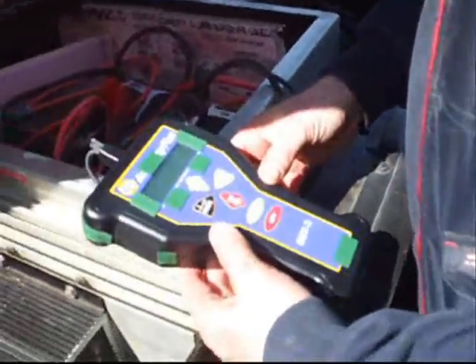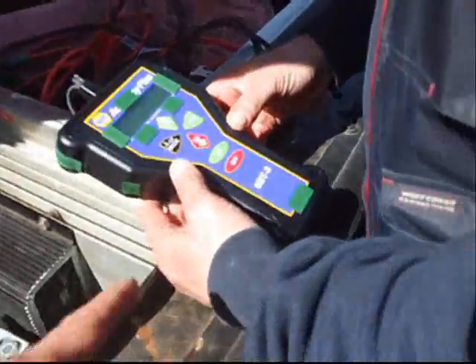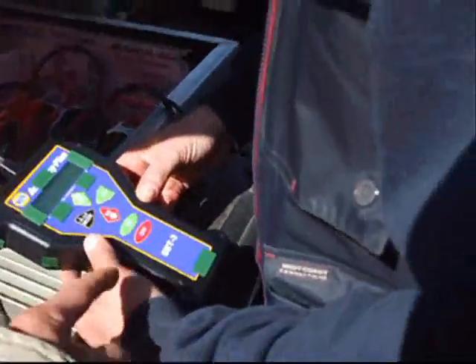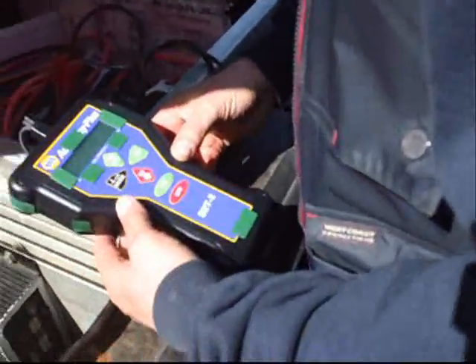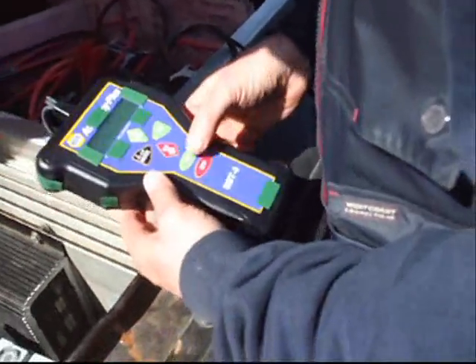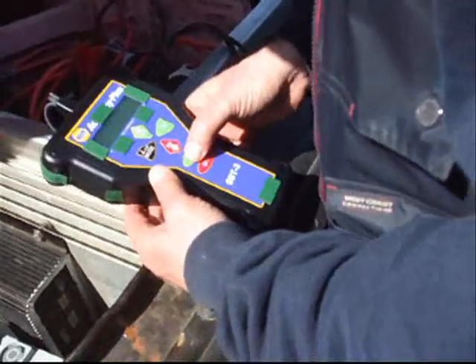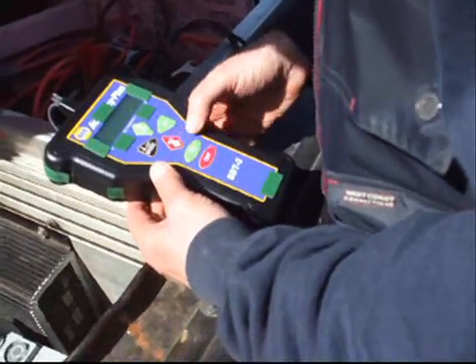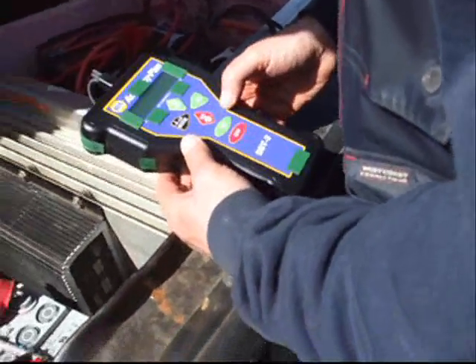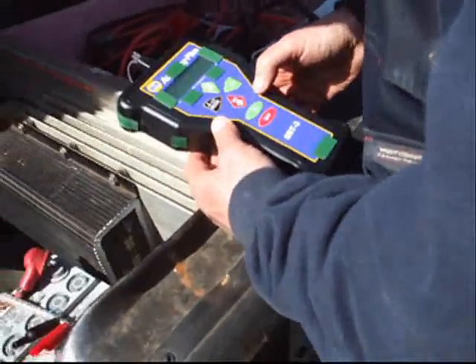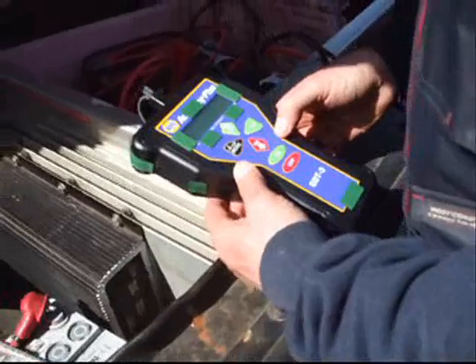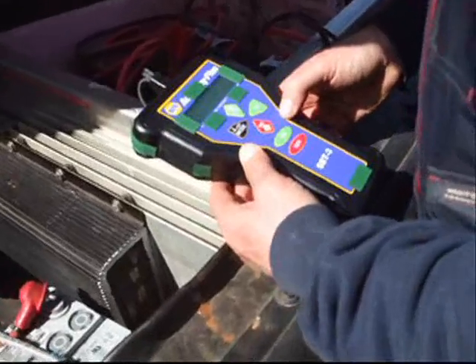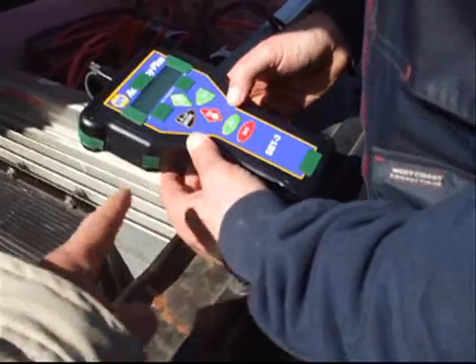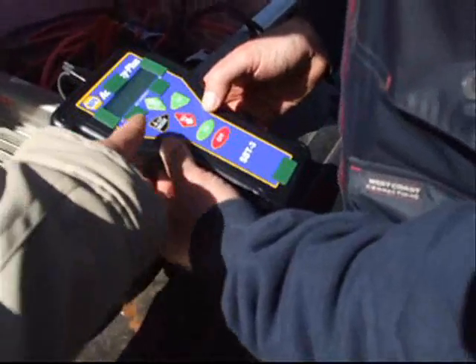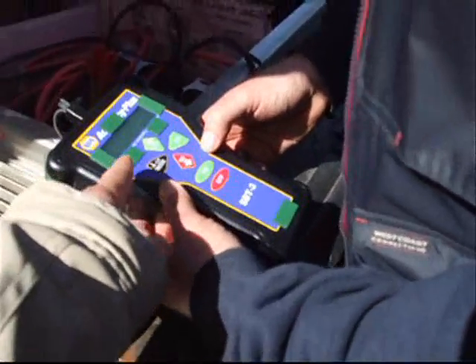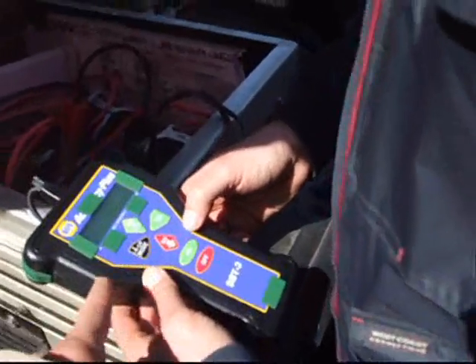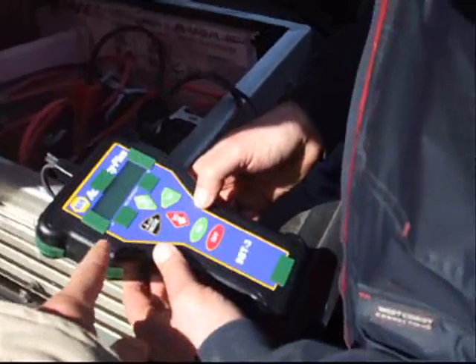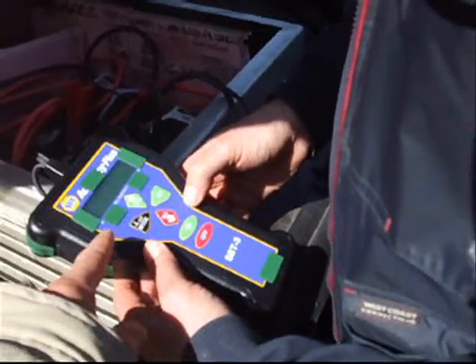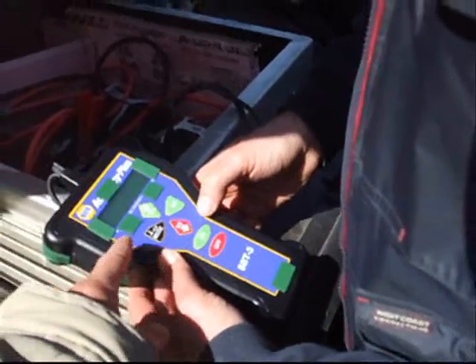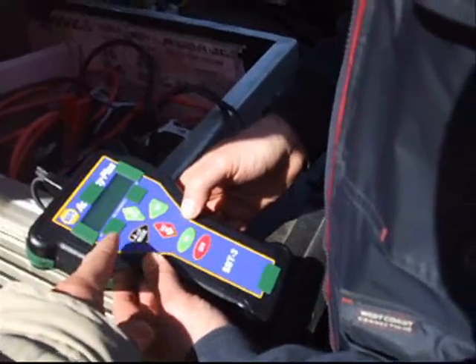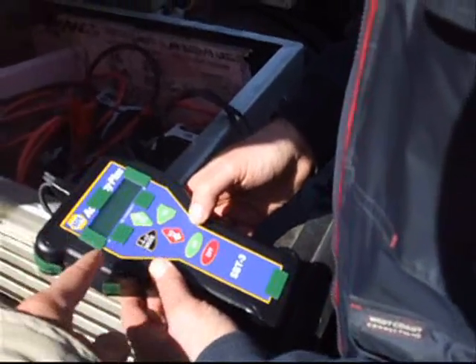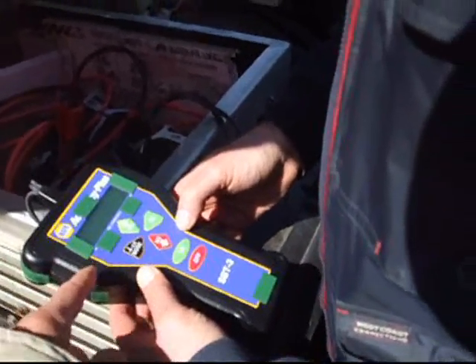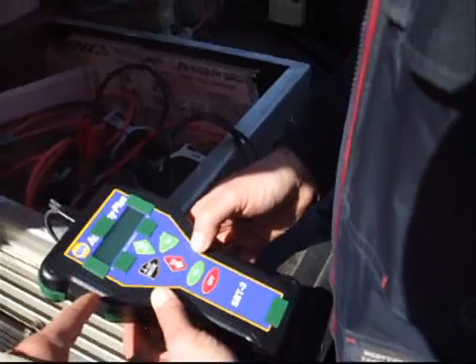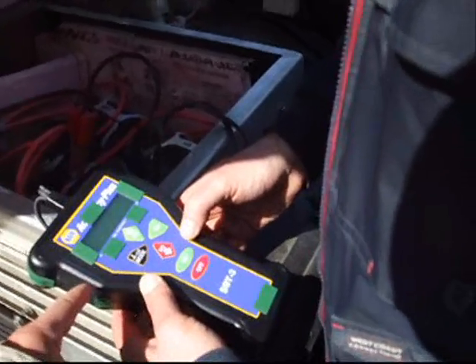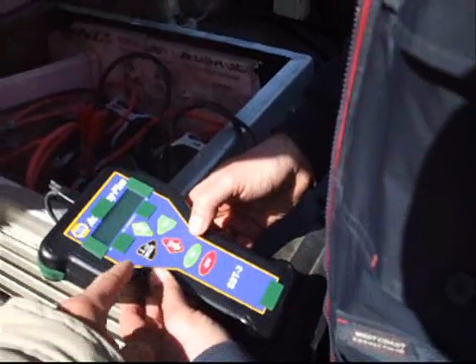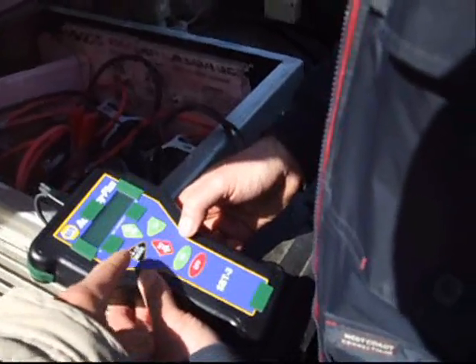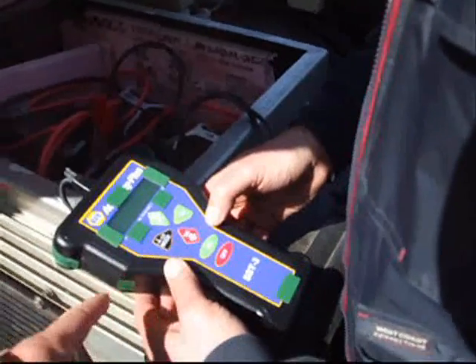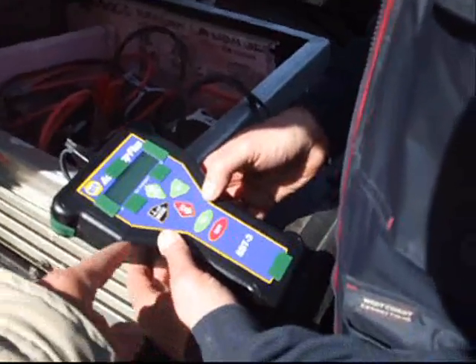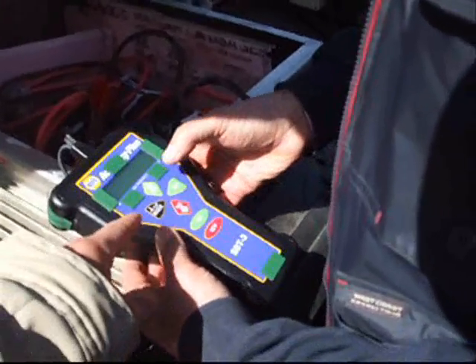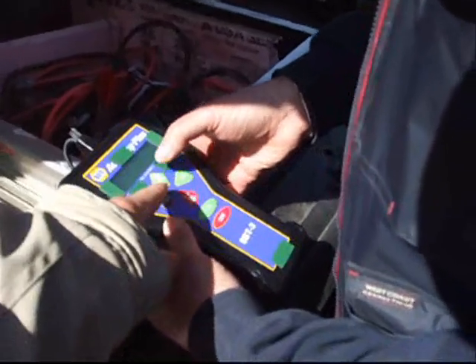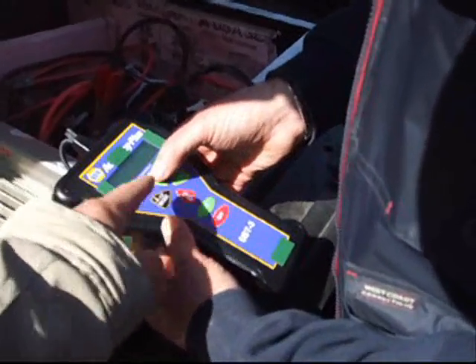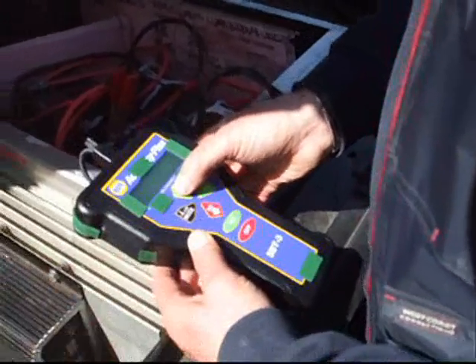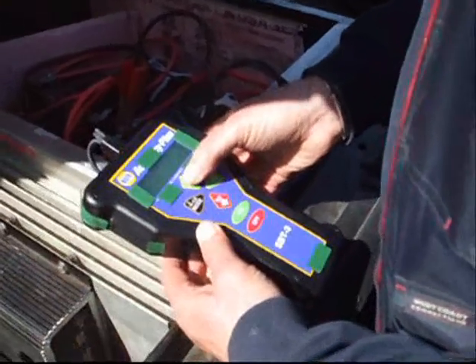Now hit the on button. Do you want a battery test or a starter test? We don't have a starter on this electric vehicle, so you just want the battery test. Hit it up — yep, that's it.